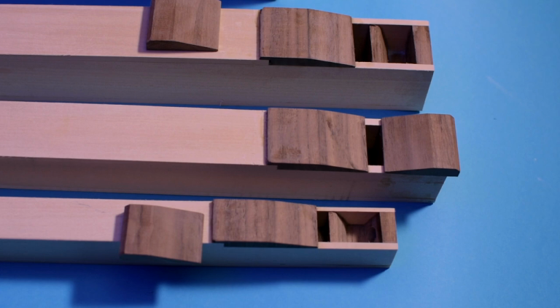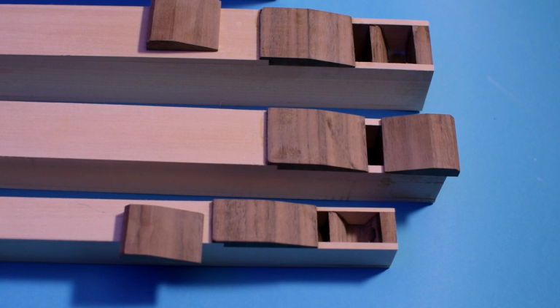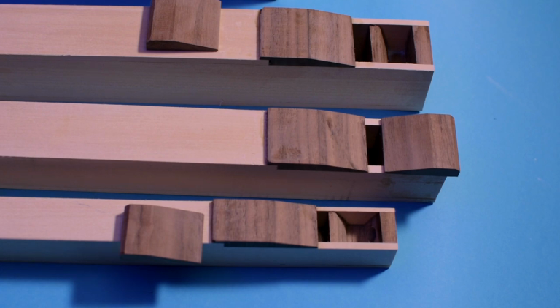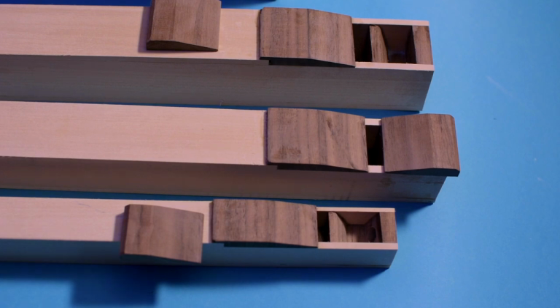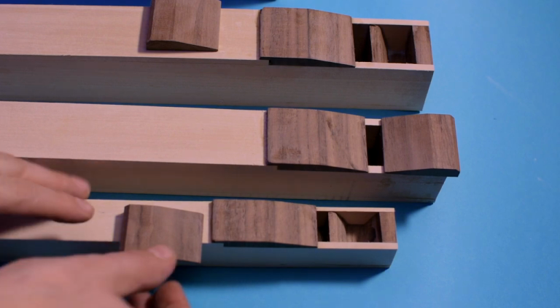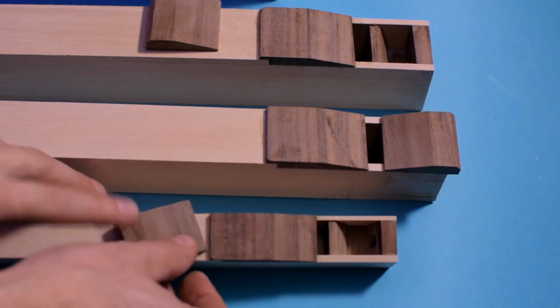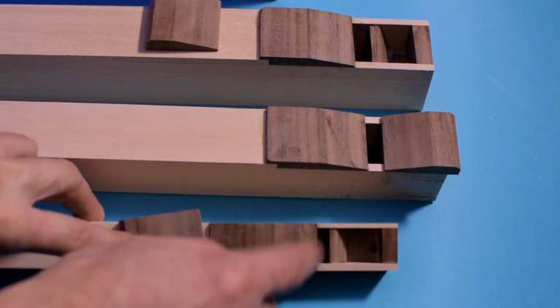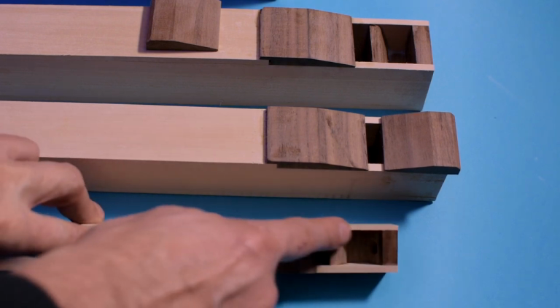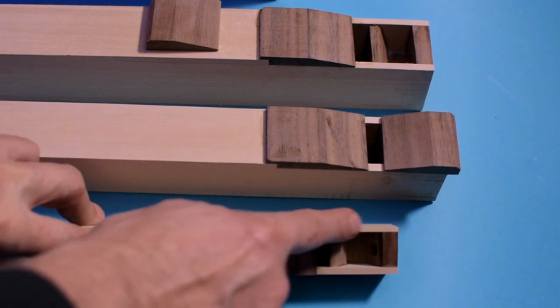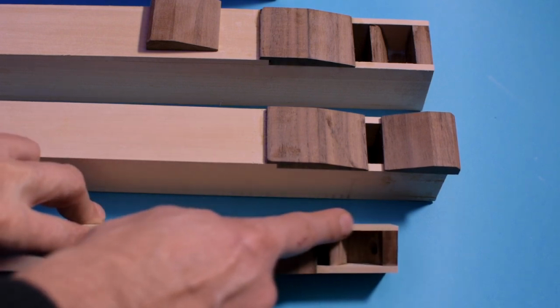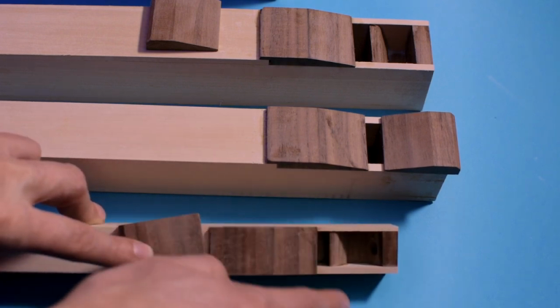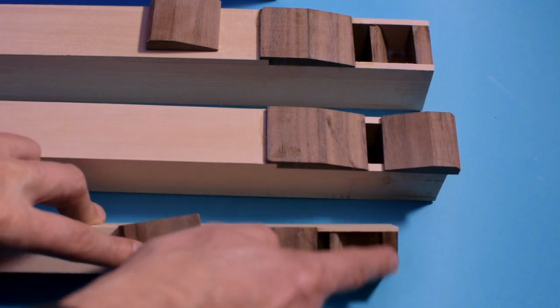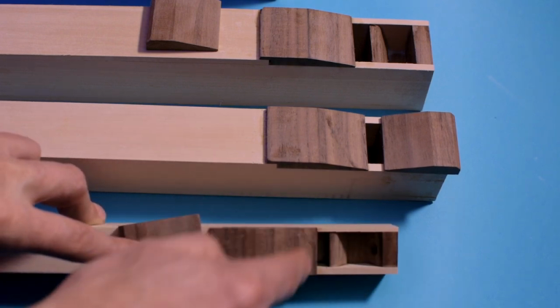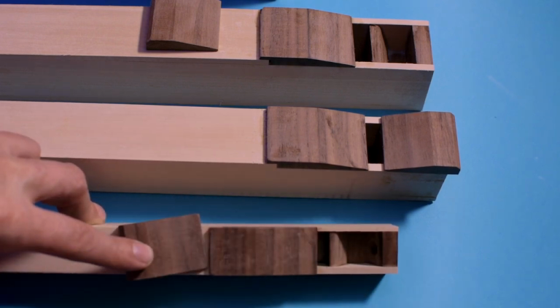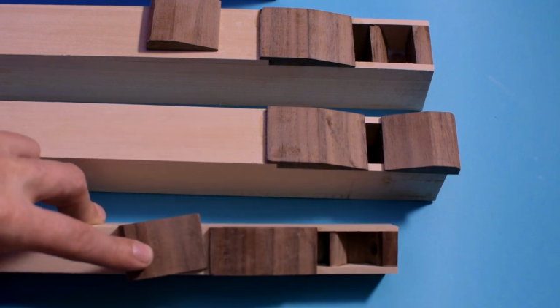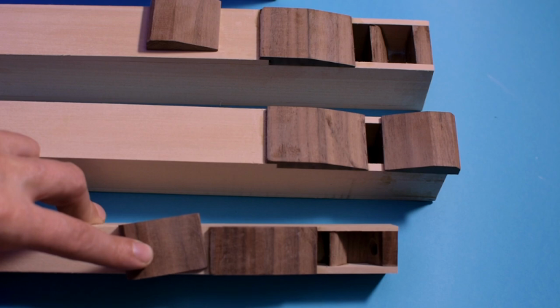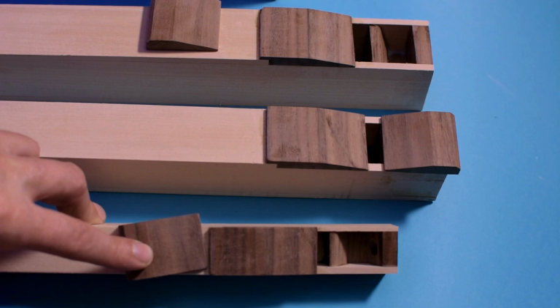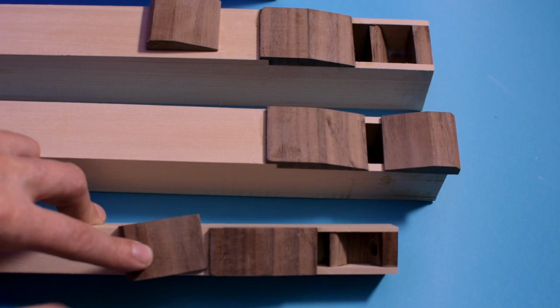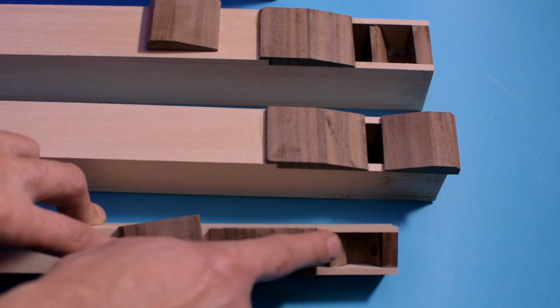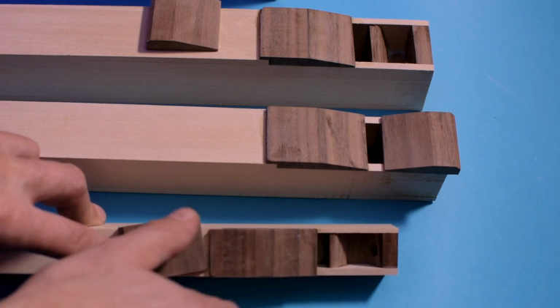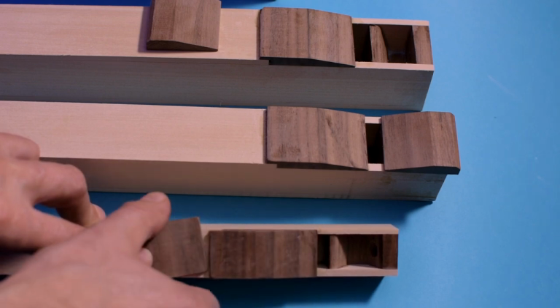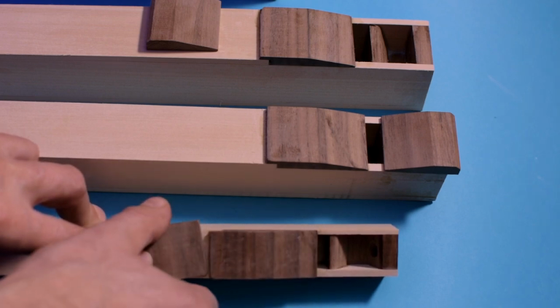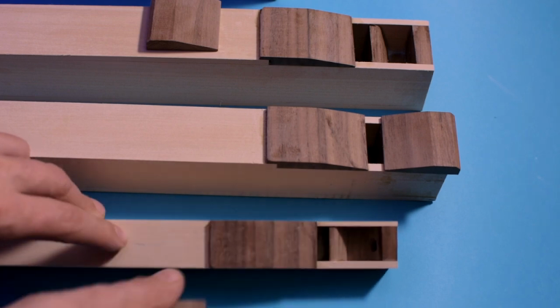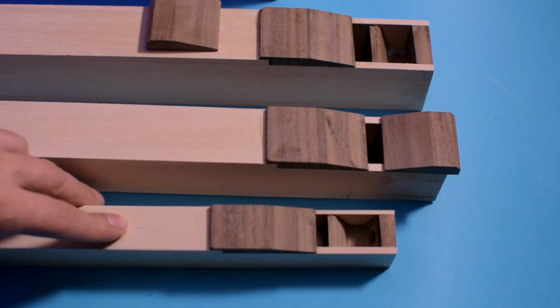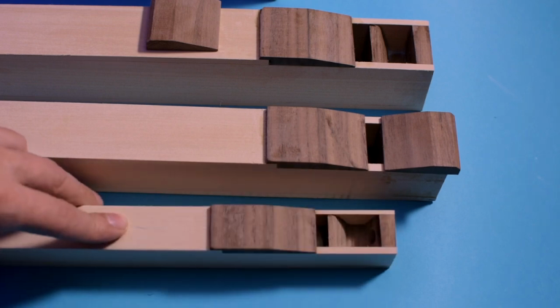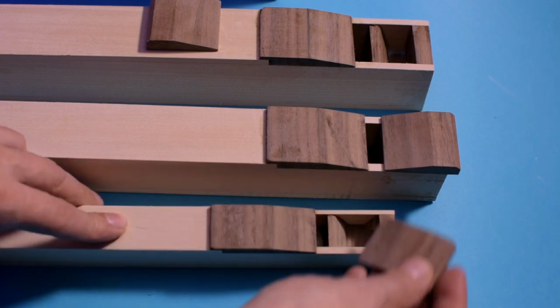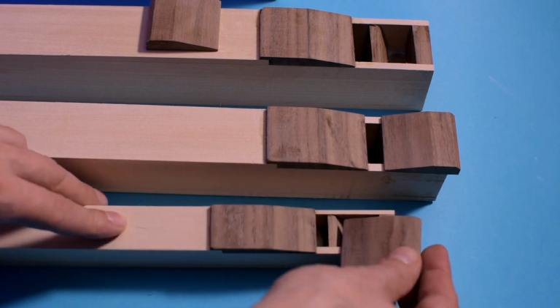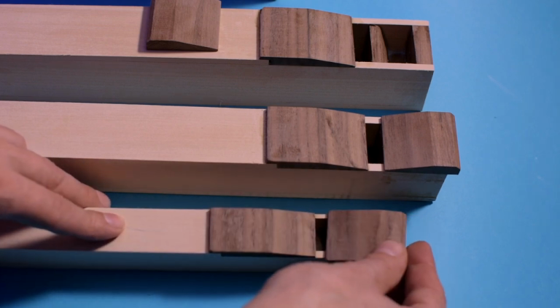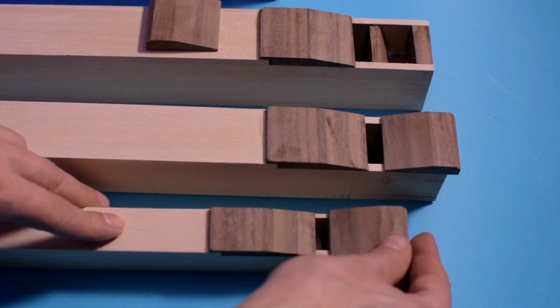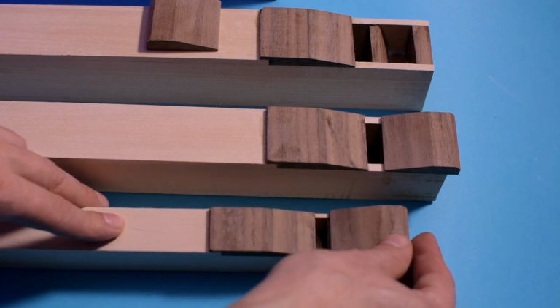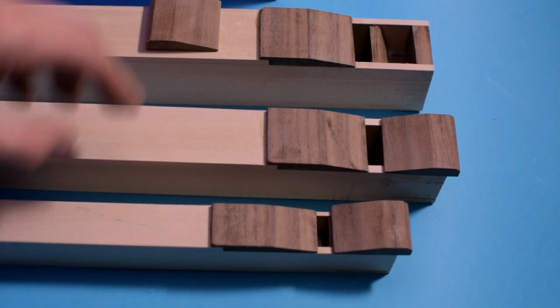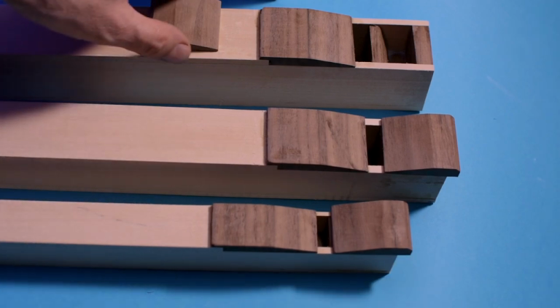Well, I made a mistake with this one. I wanted to trim the edges with a surface plane, and it took away too much material. I'll do it again, but in any case it's fine for testing.